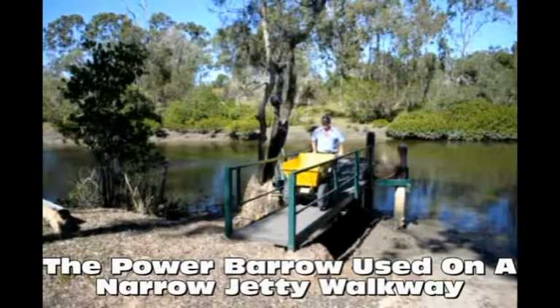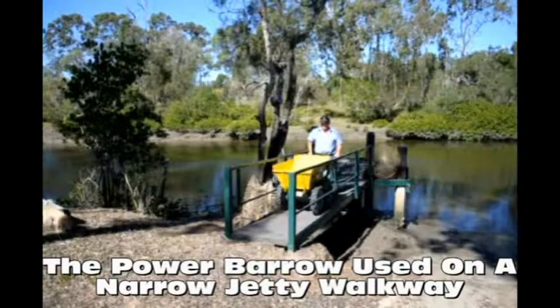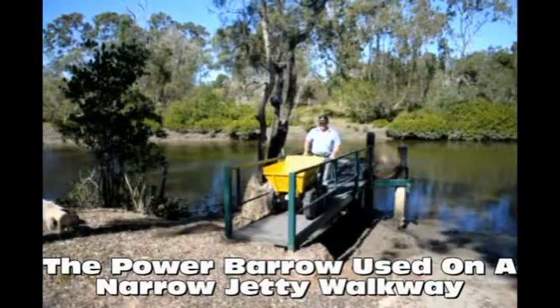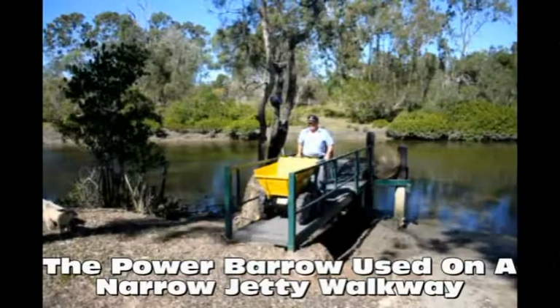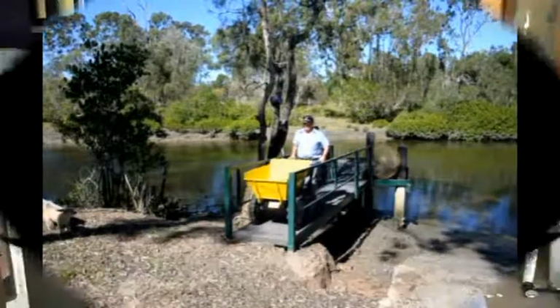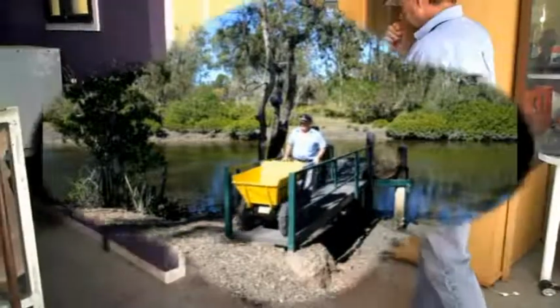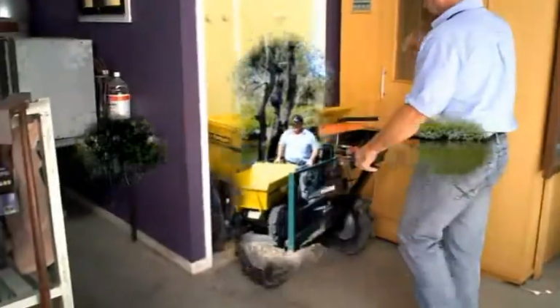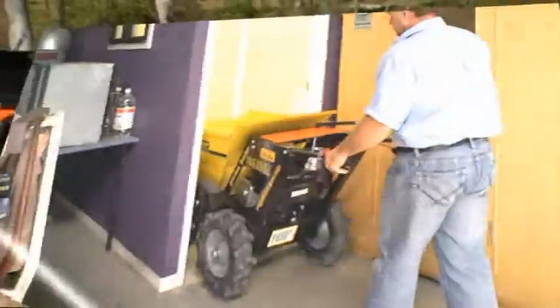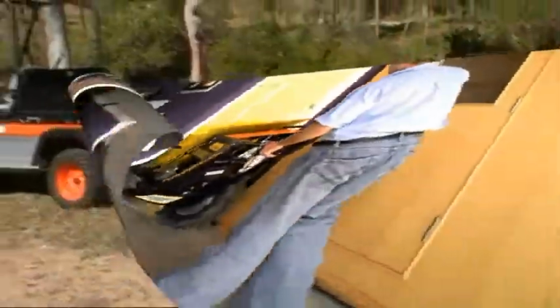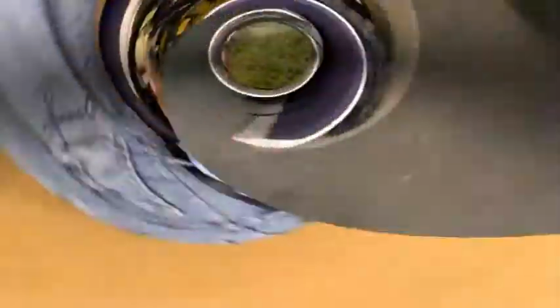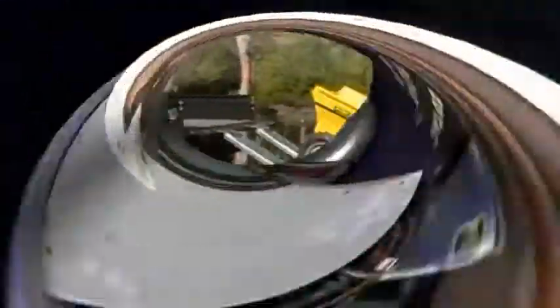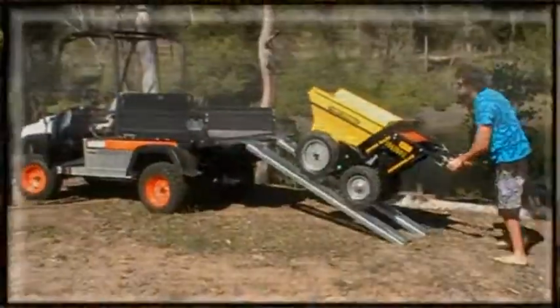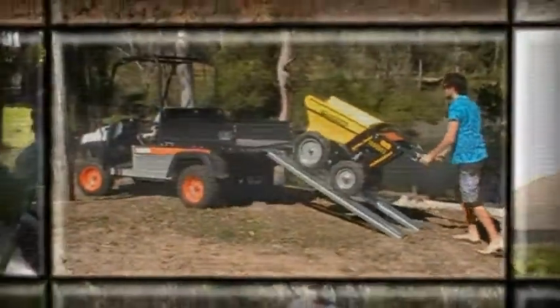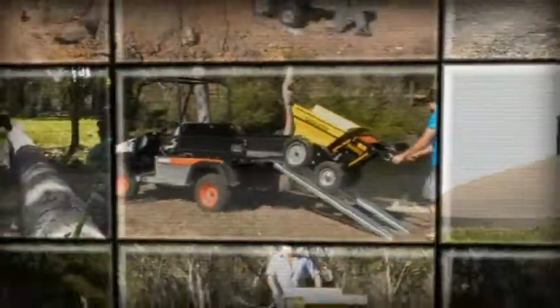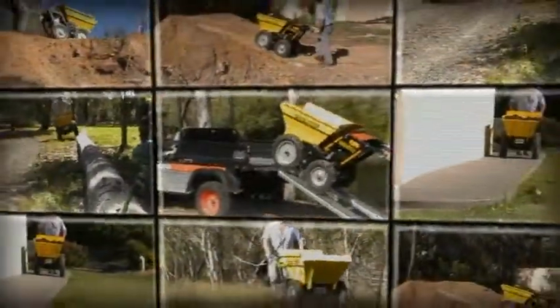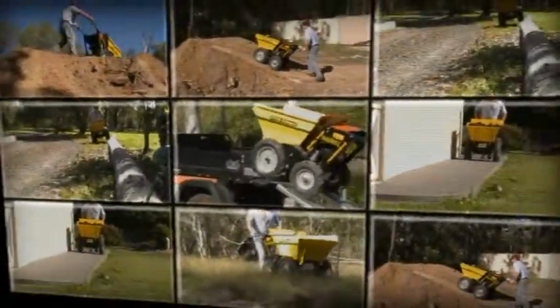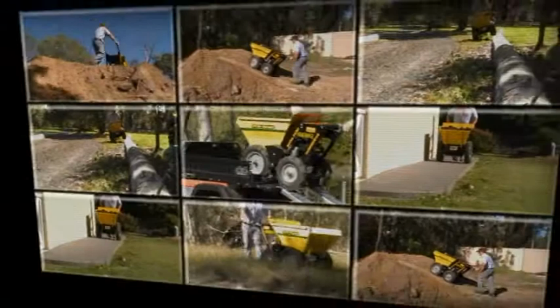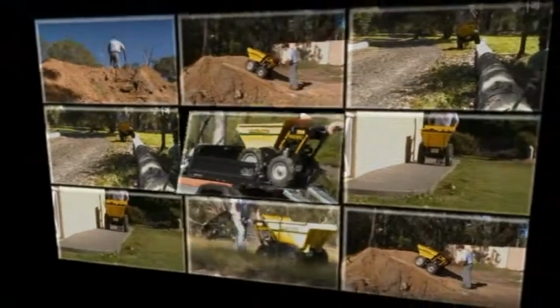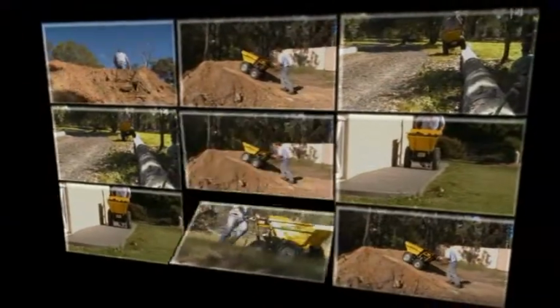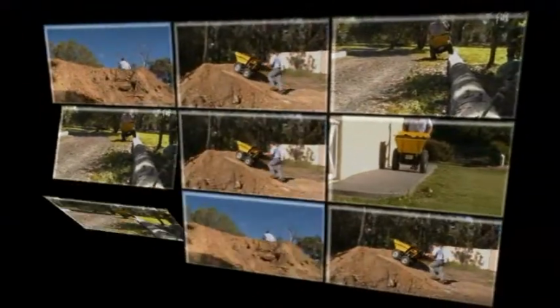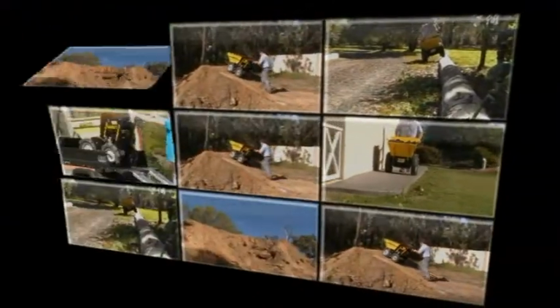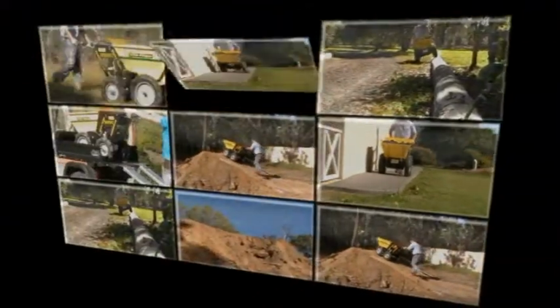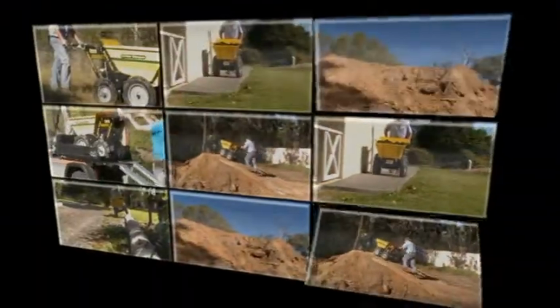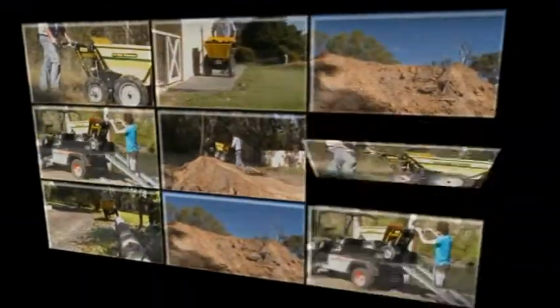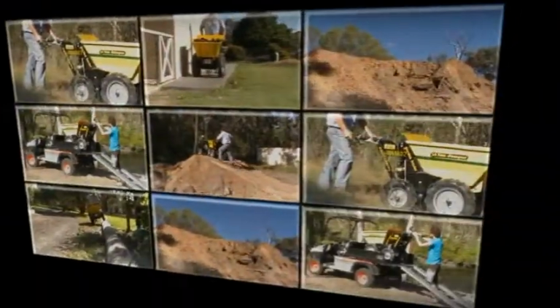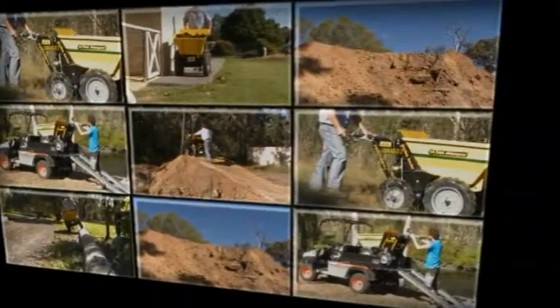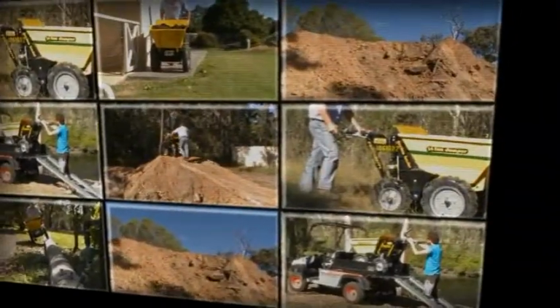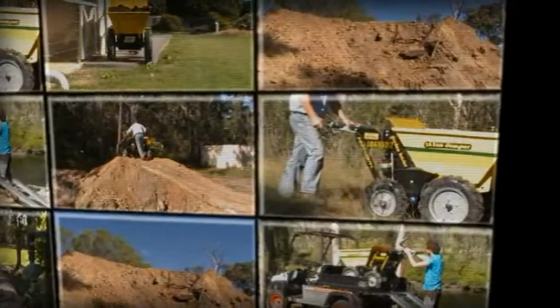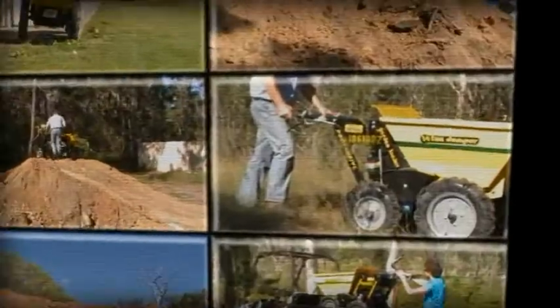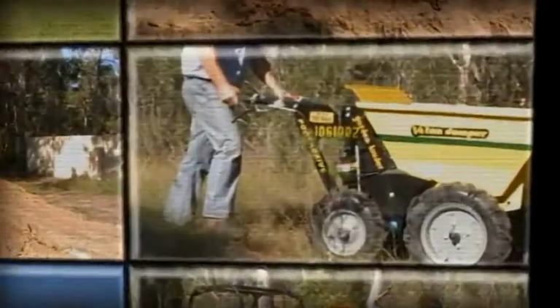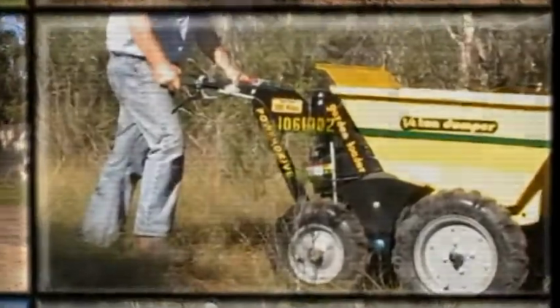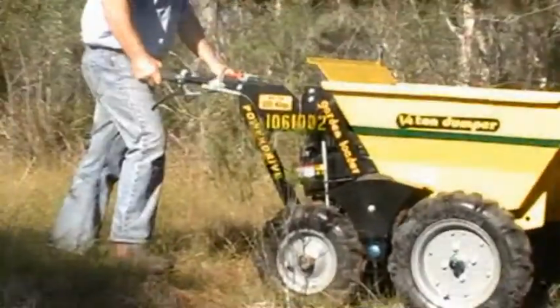The new Handy Hire Power Barrow — all you need to do is steer it and it does the rest. The new Power Barrow can make a three-person job into a one-person wonder, making life so much easier. The new Power Barrow — now that's Handy, from Handy Hire.